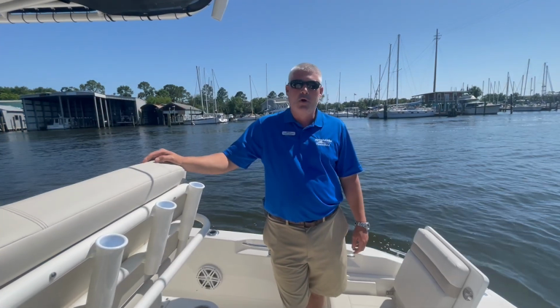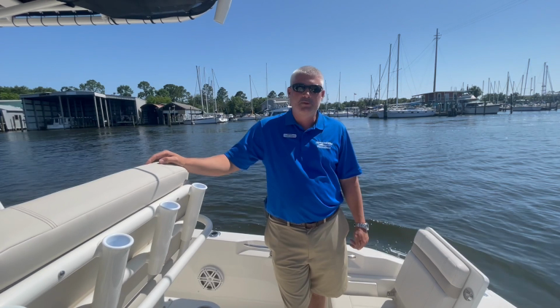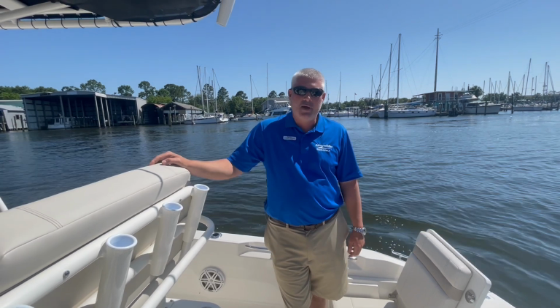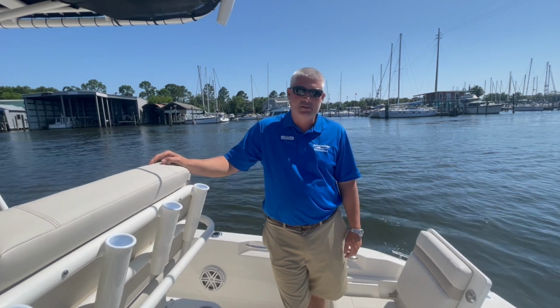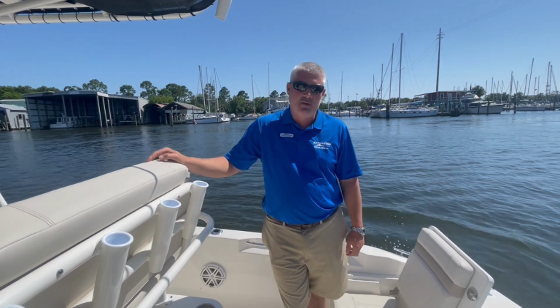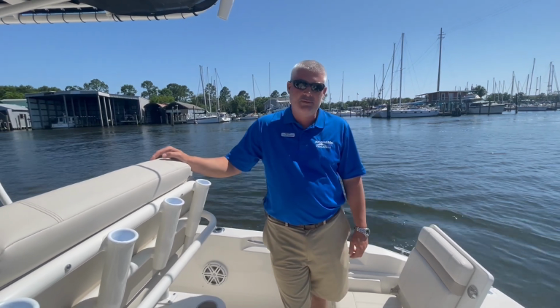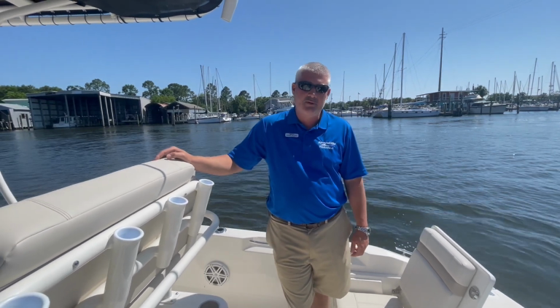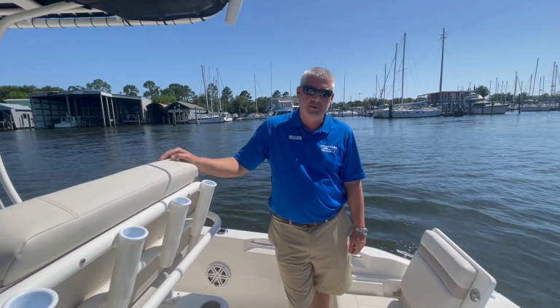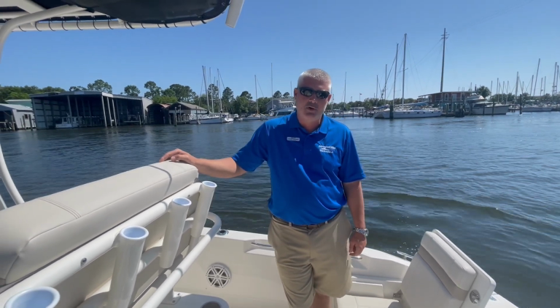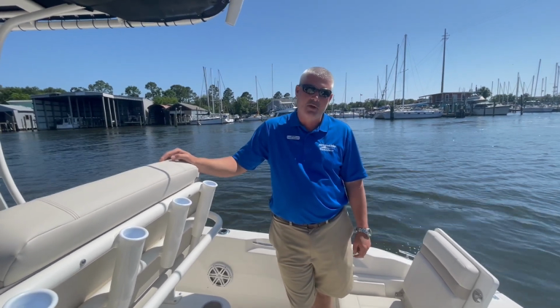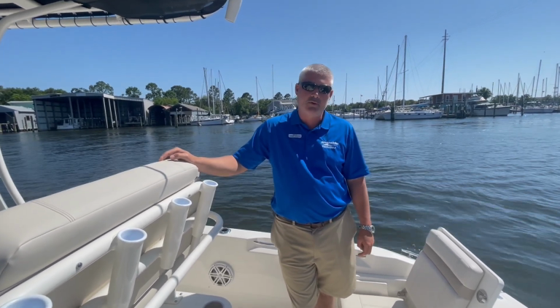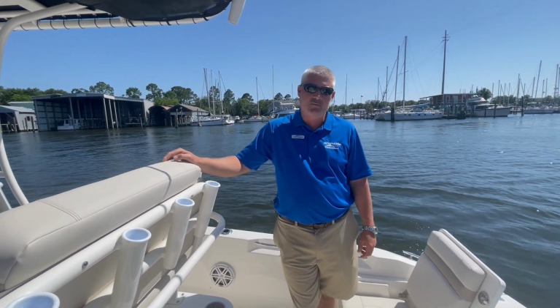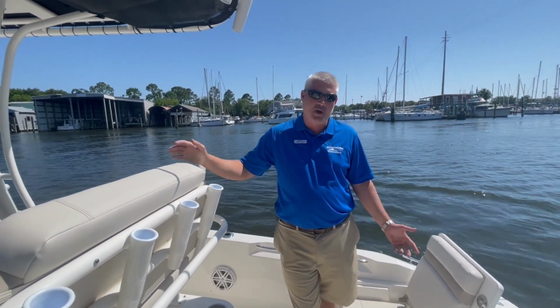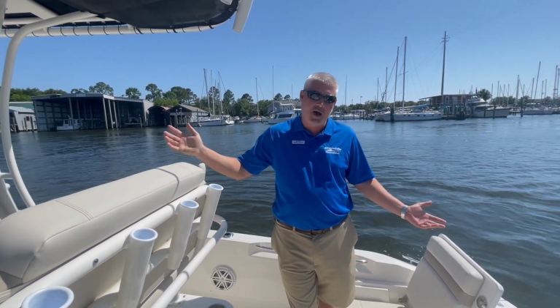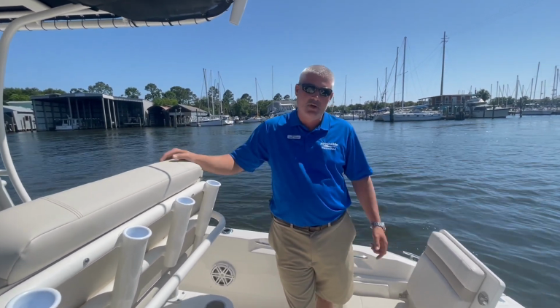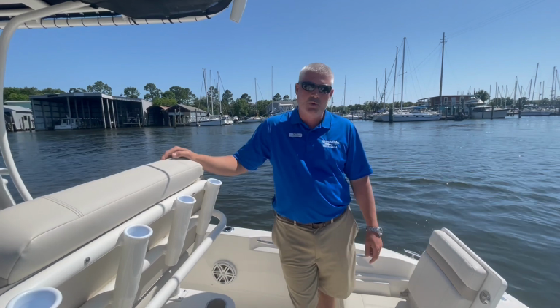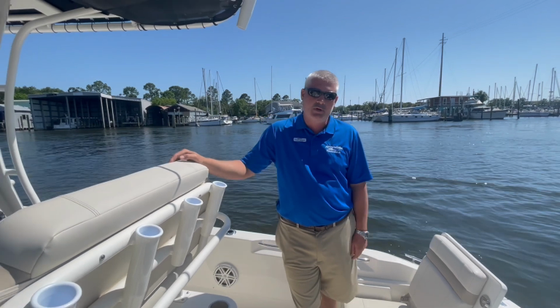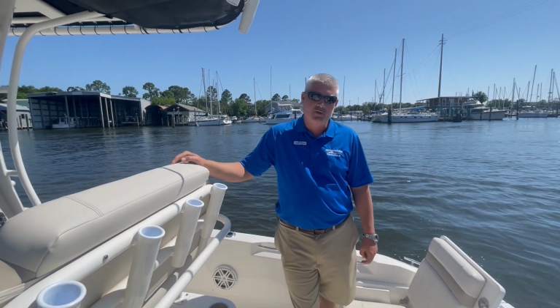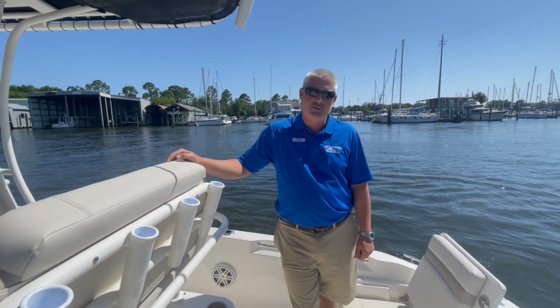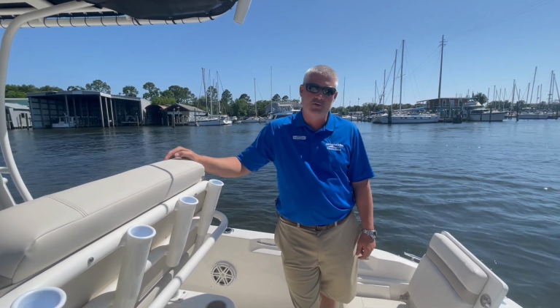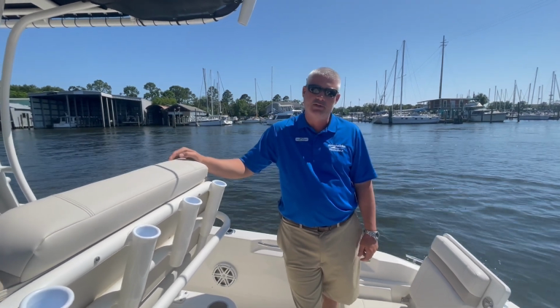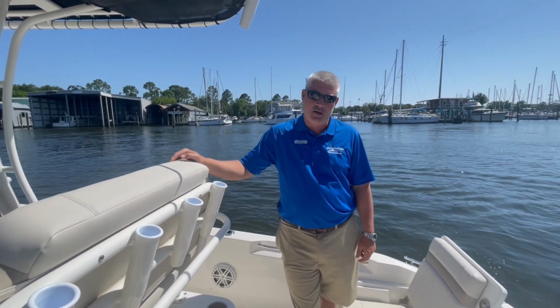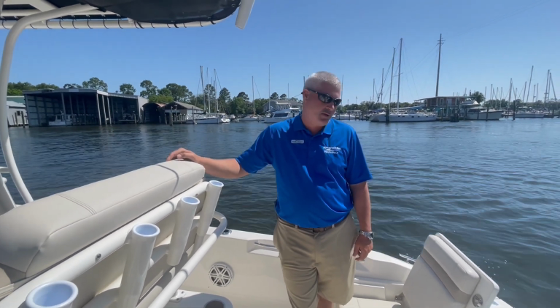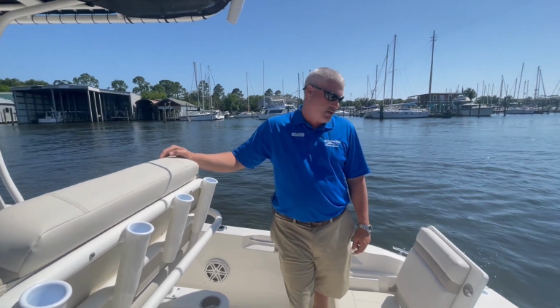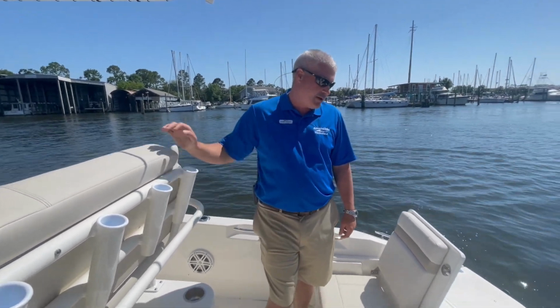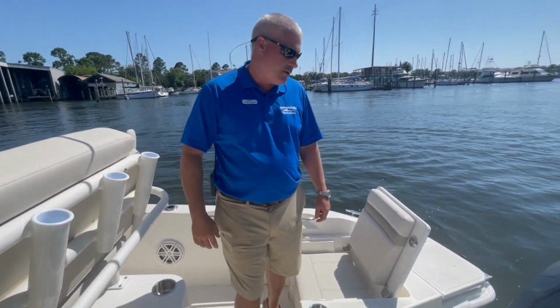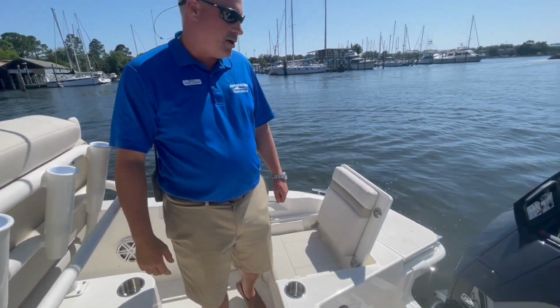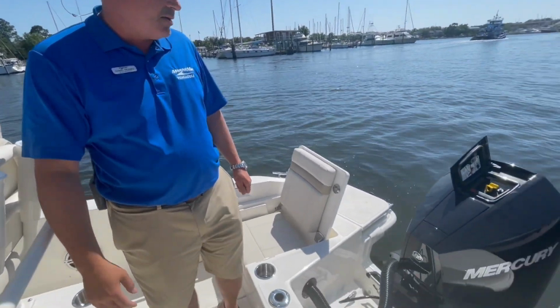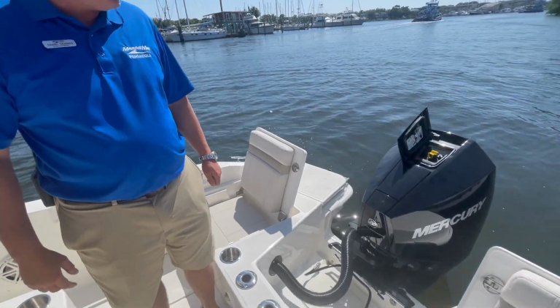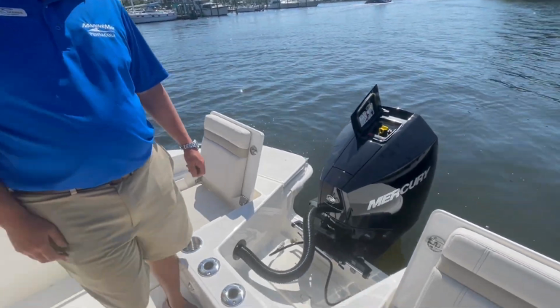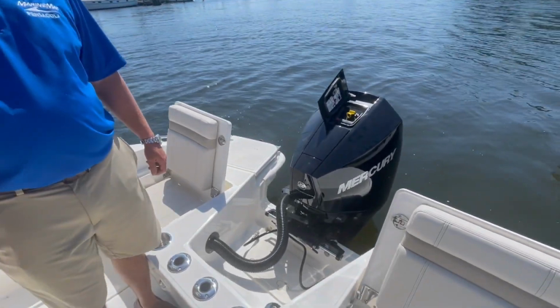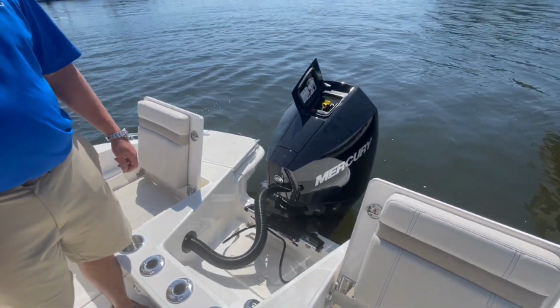Welcome to MarineMax Pensacola. My name is Daniel Diavis. We're going to do a walkthrough of this brand new 2022 Boston Whaler 22 Dauntless. This particular boat is powered by a Mercury 200 Verrado.